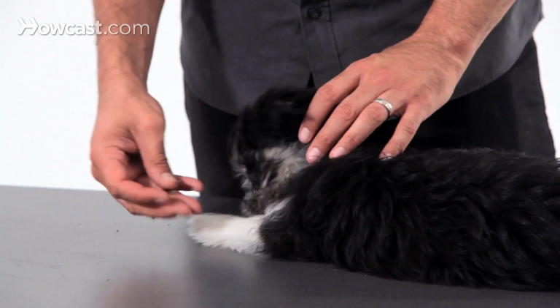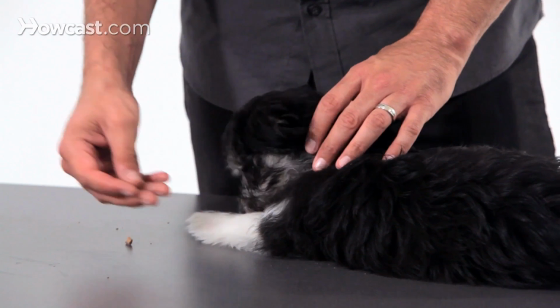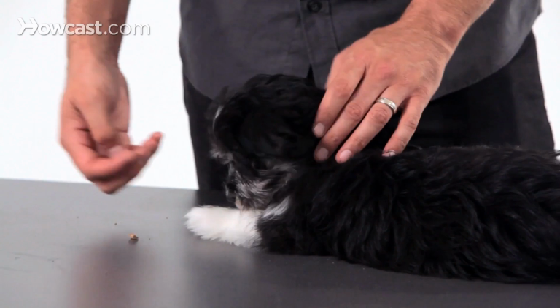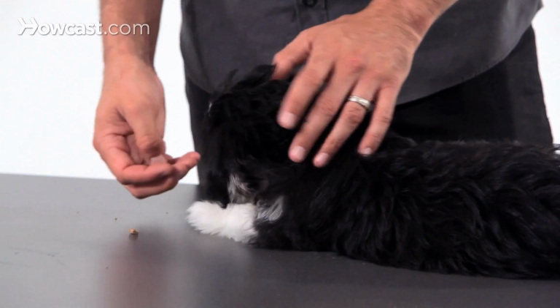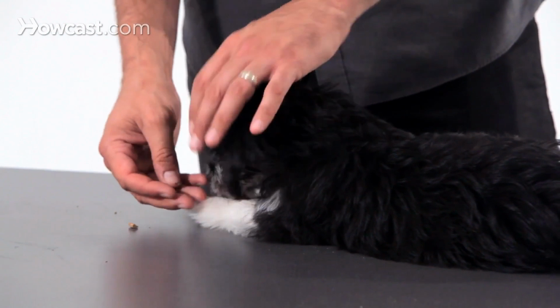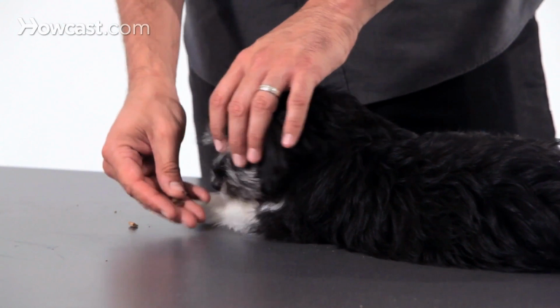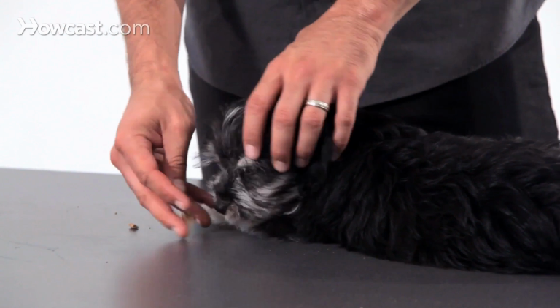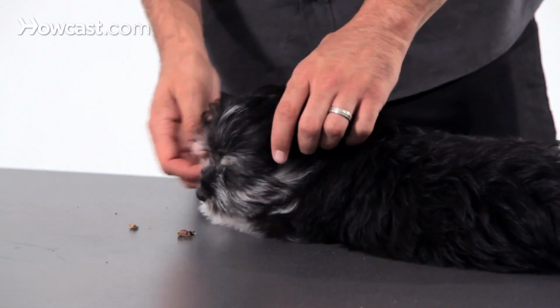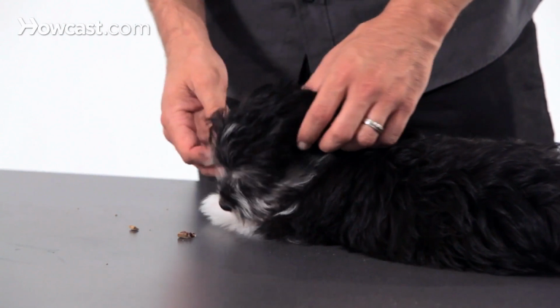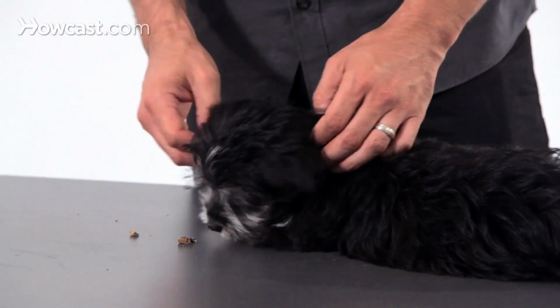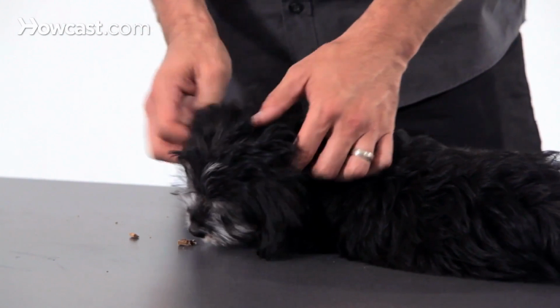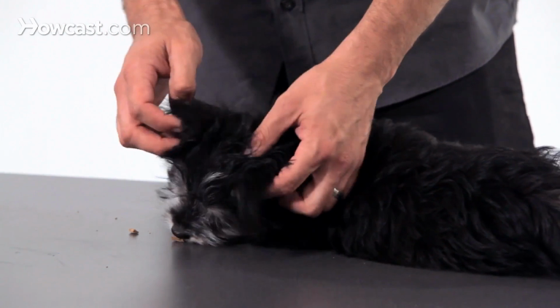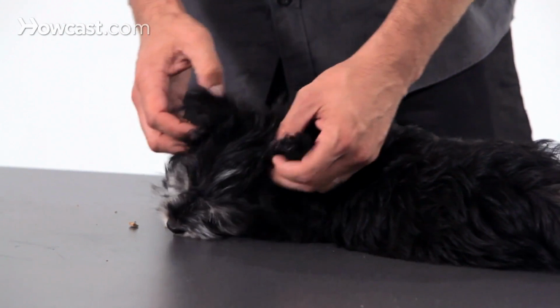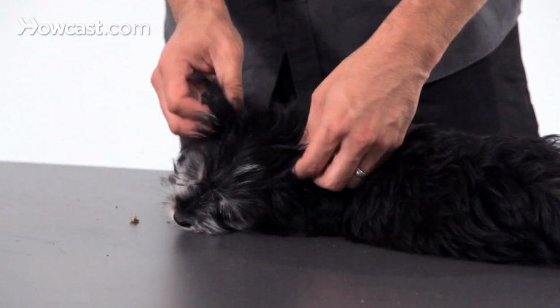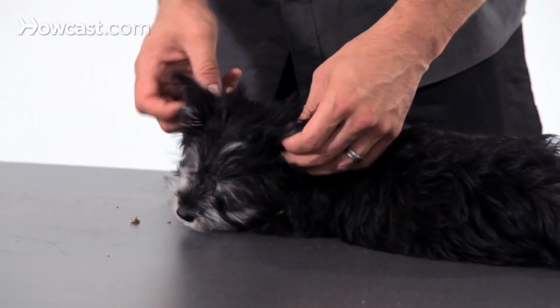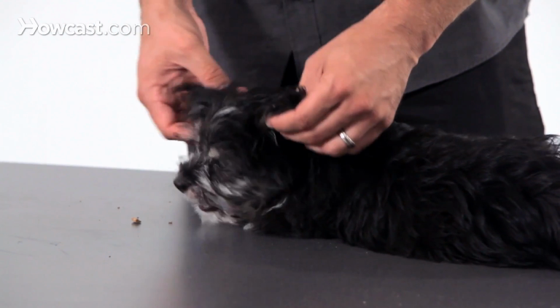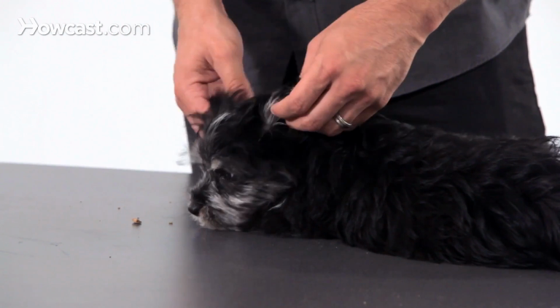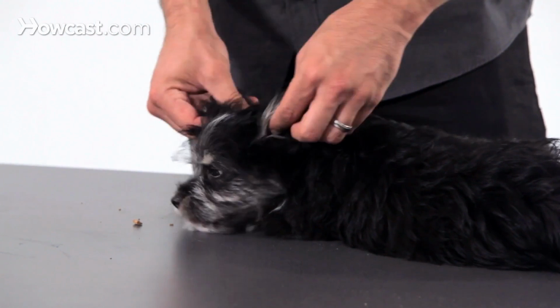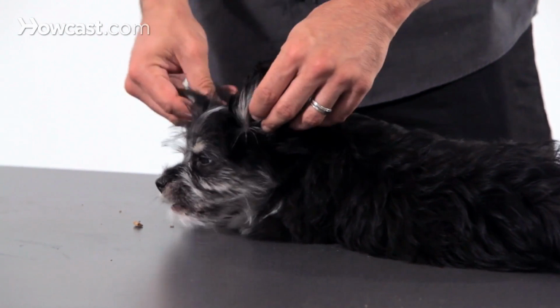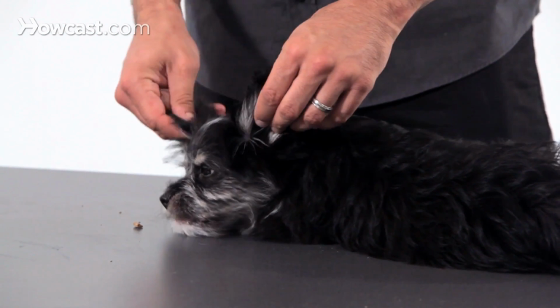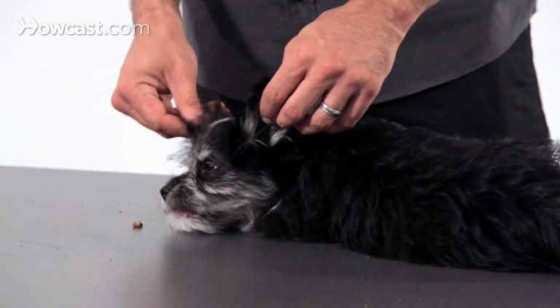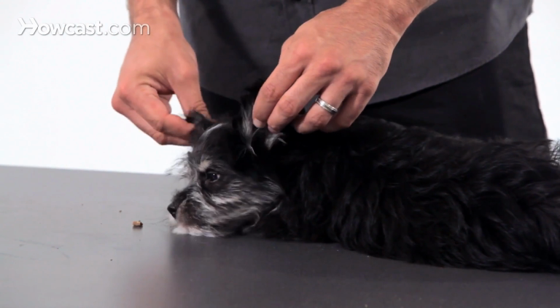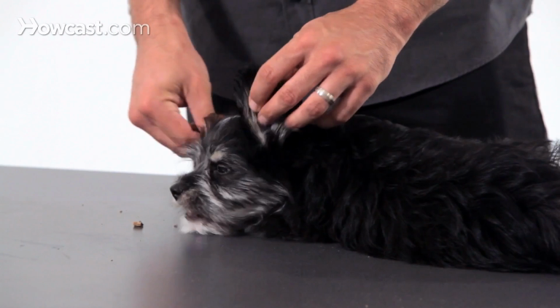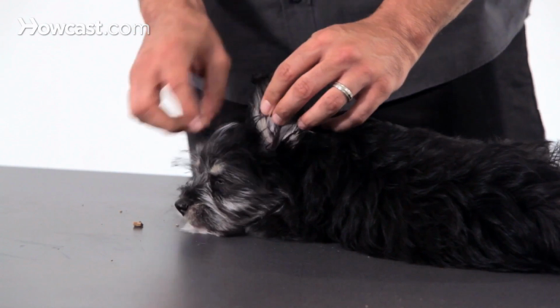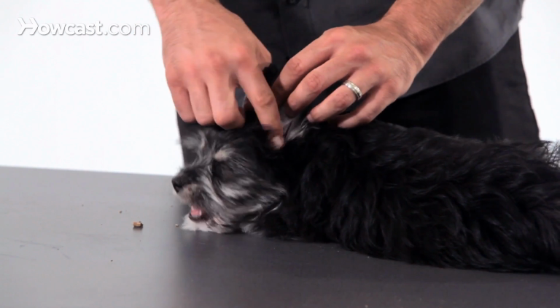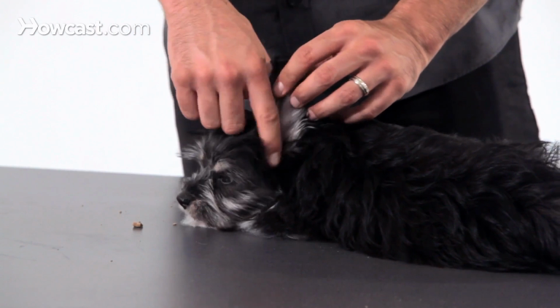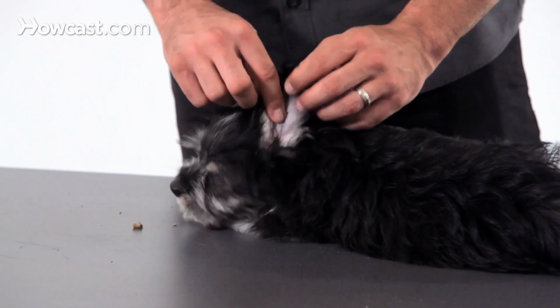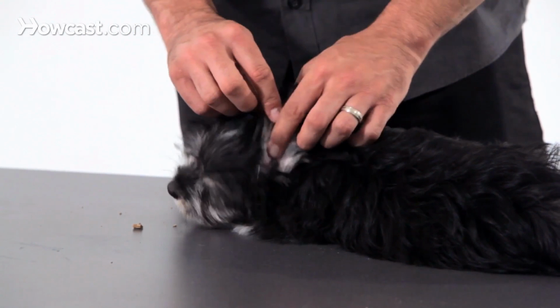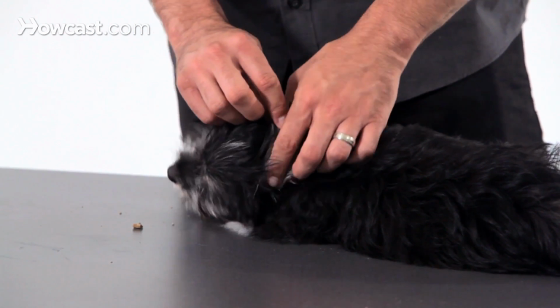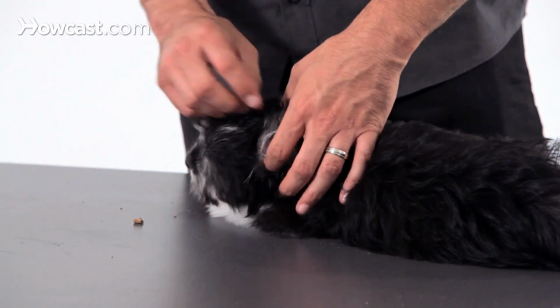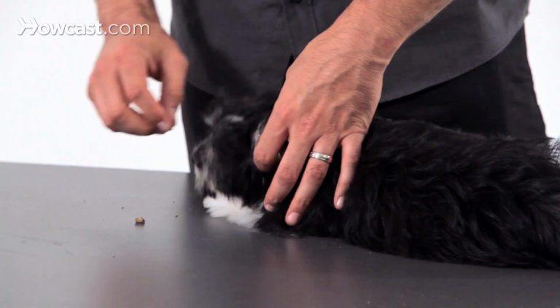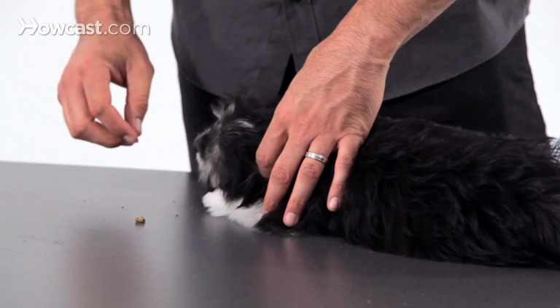As opposed to starting with a very young dog and trying to make a positive experience where he's having treats or cookies while you're touching his ears, touching his paws, touching his tail.